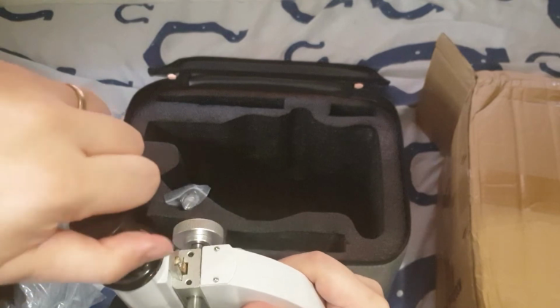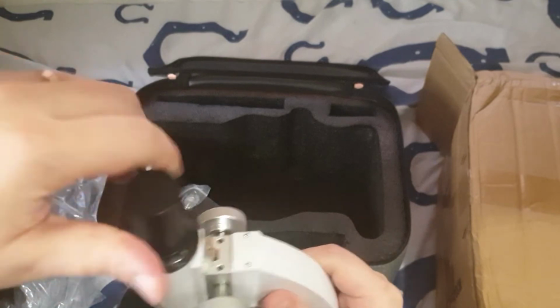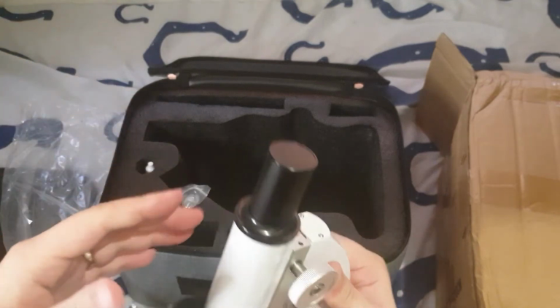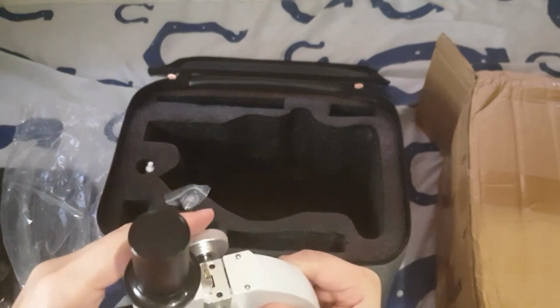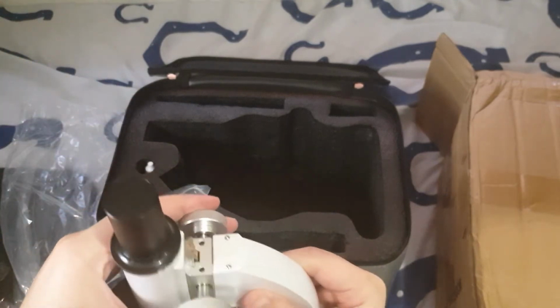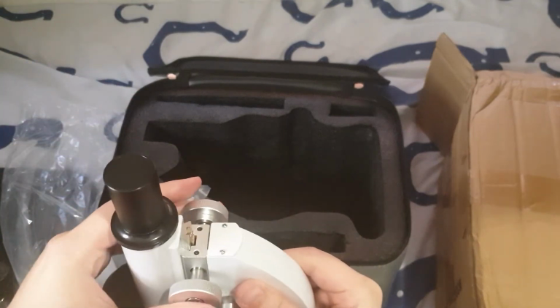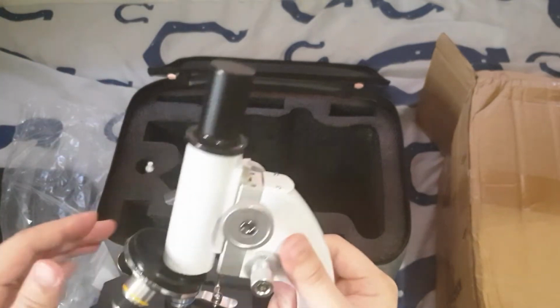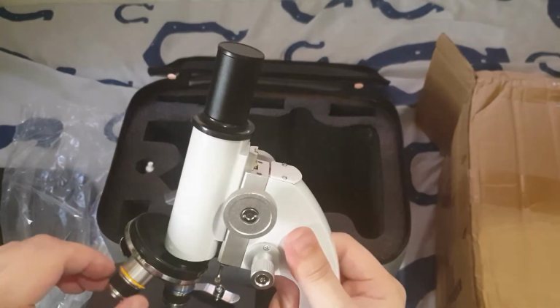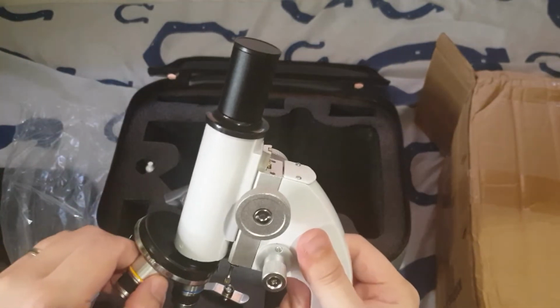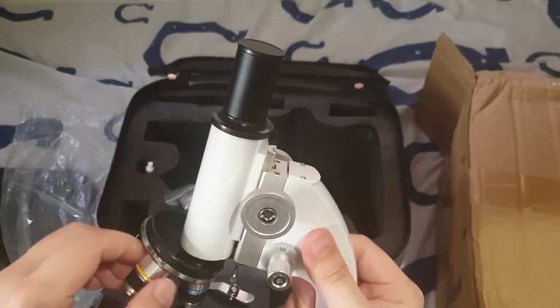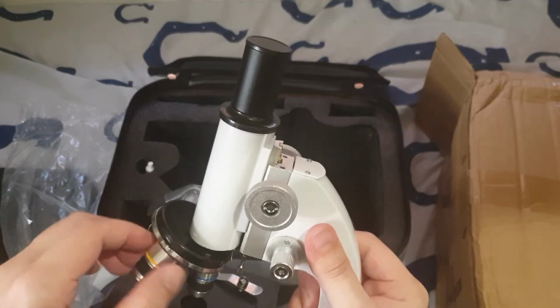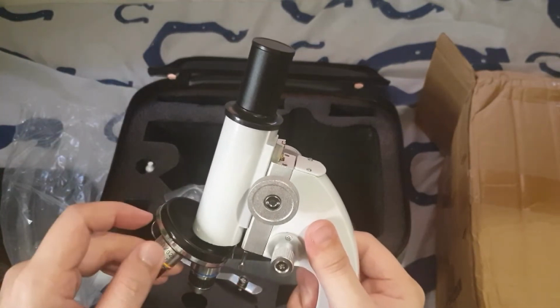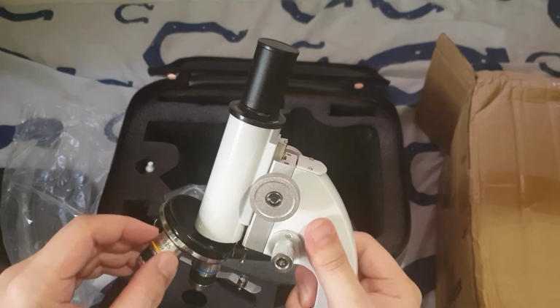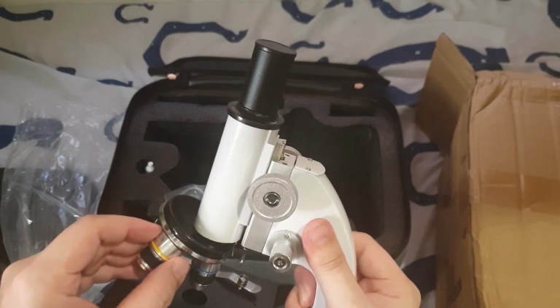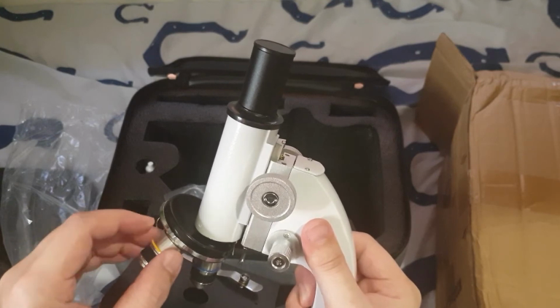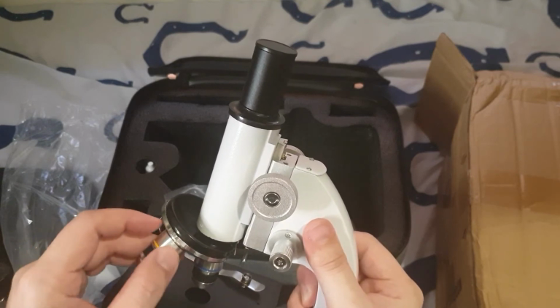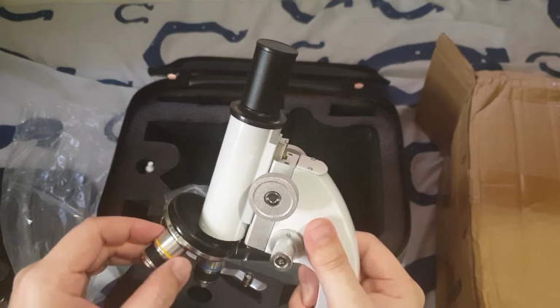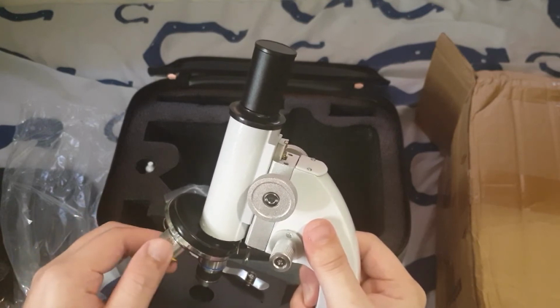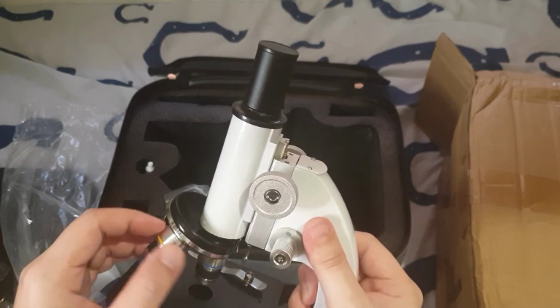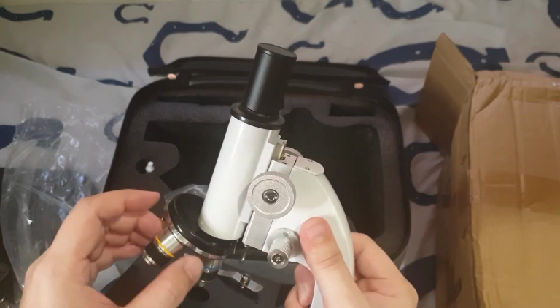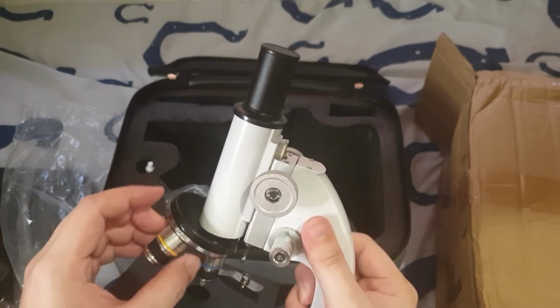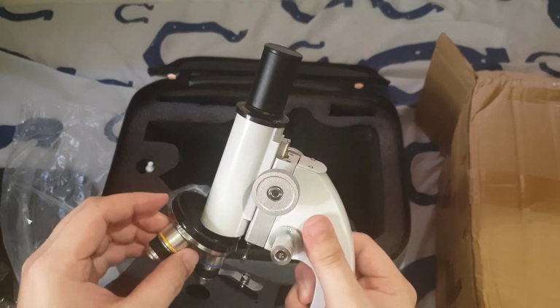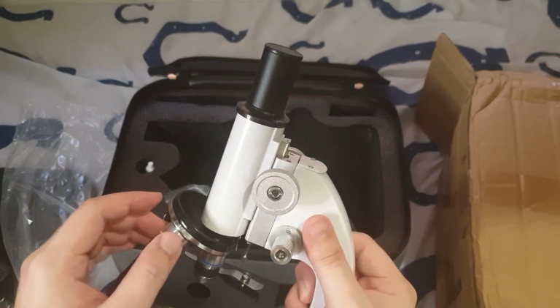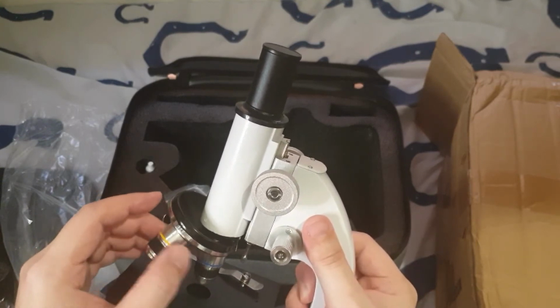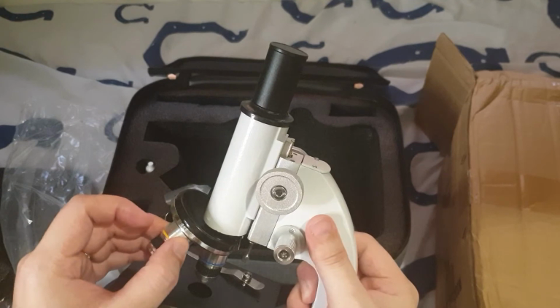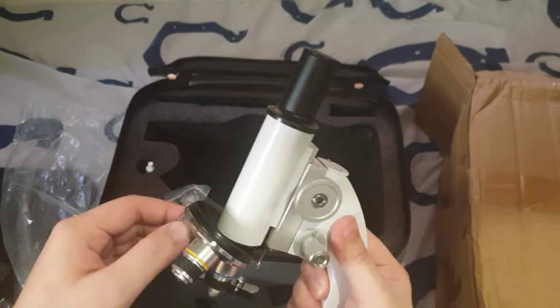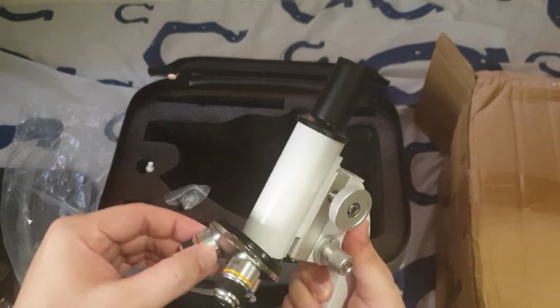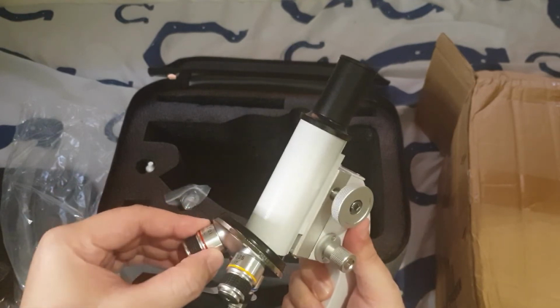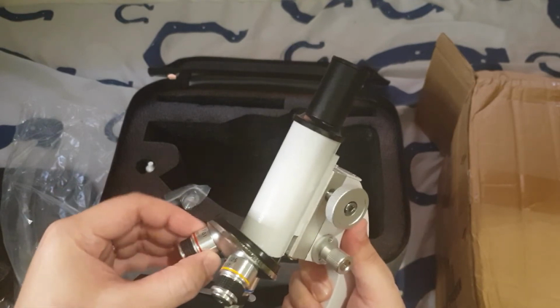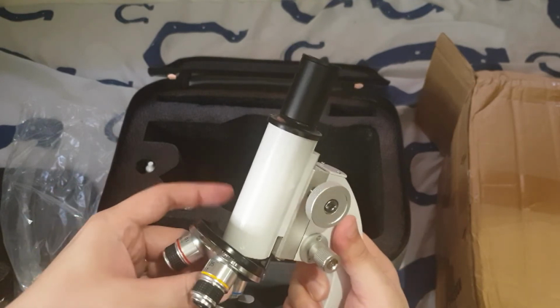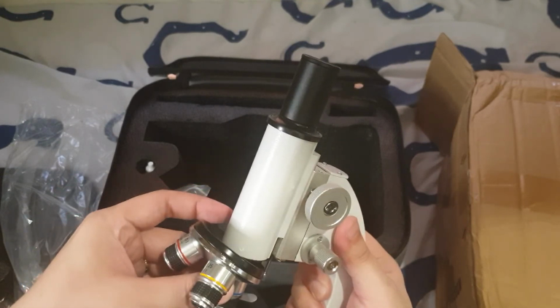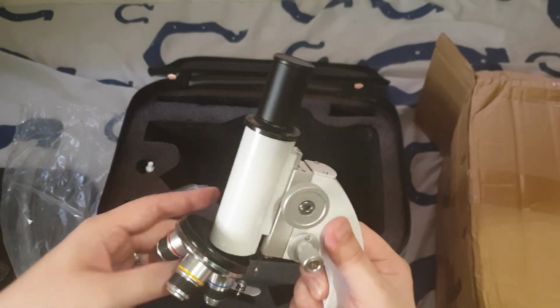How do you replace the eyepieces? I'm not sure. But the objectives are replaceable — yes, the objectives are replaceable.